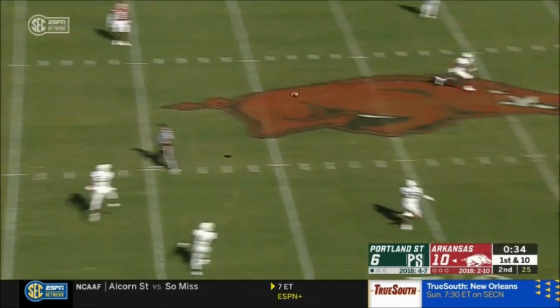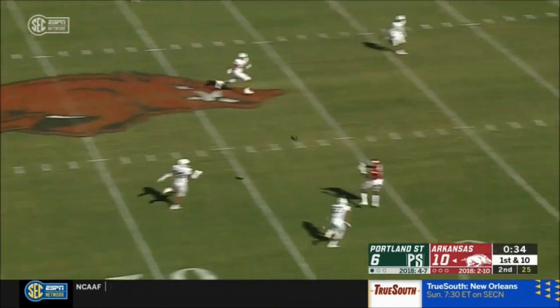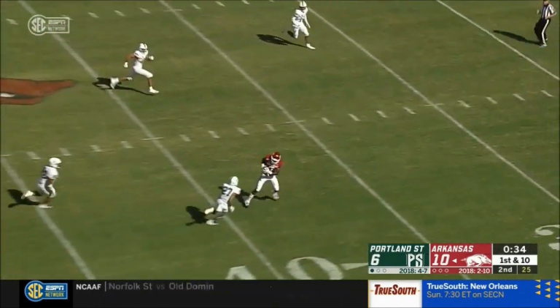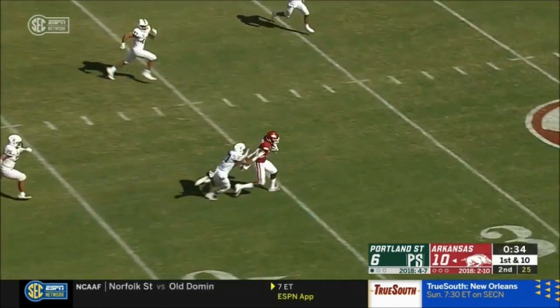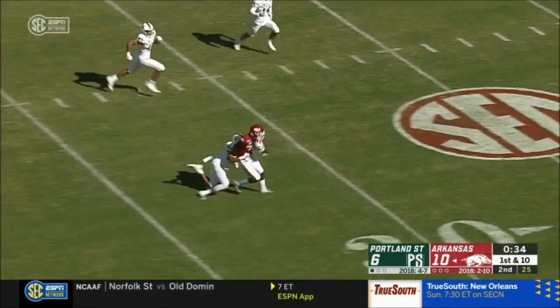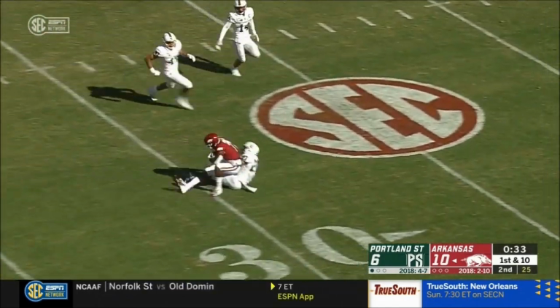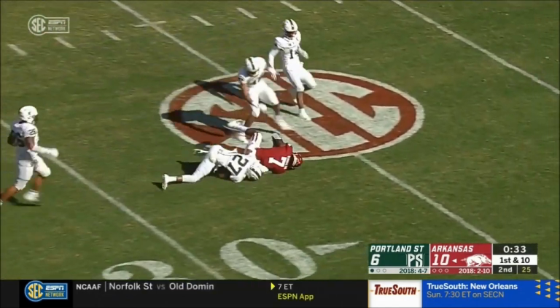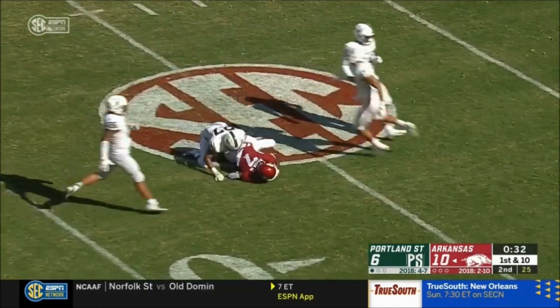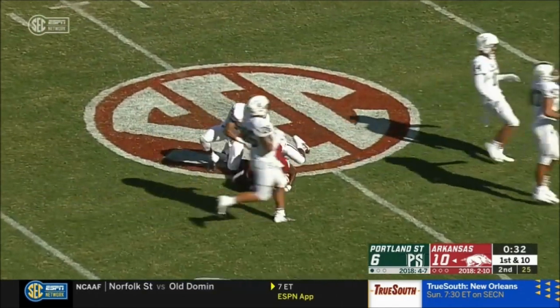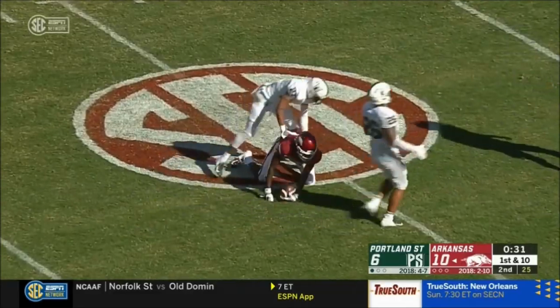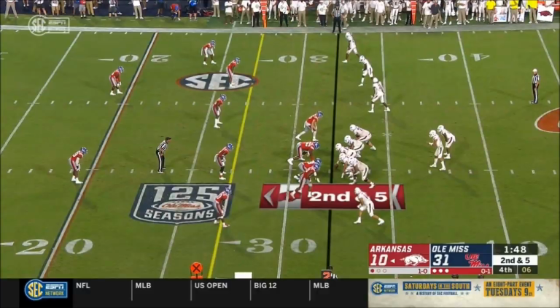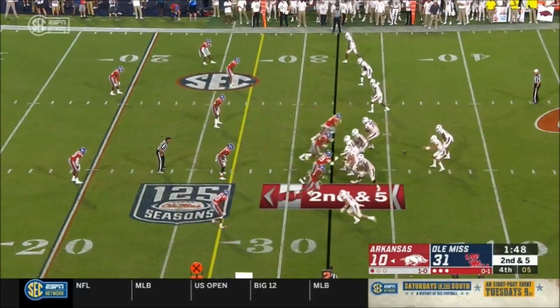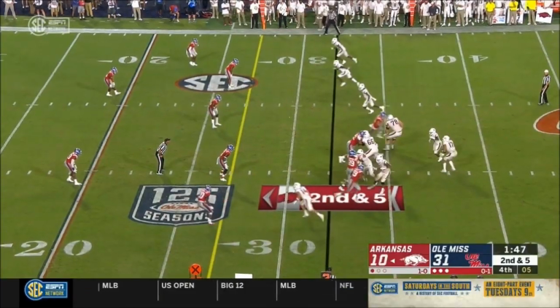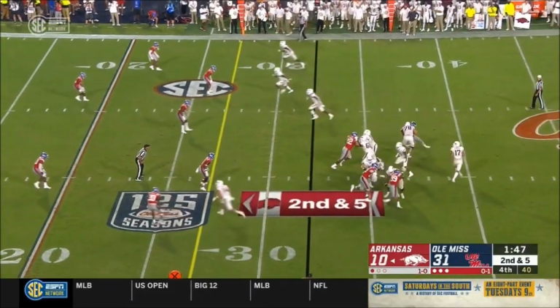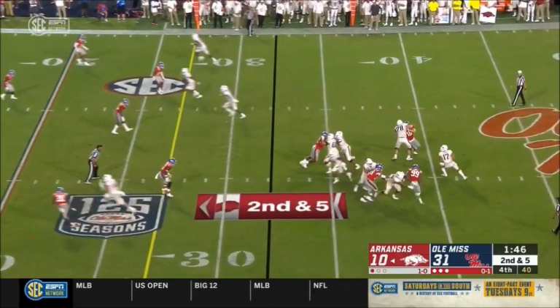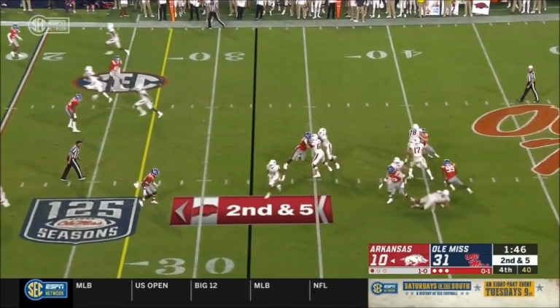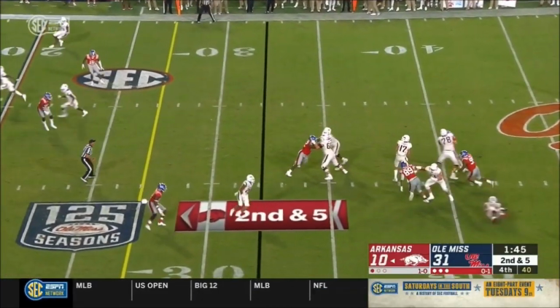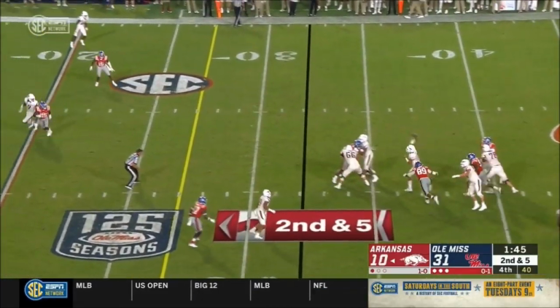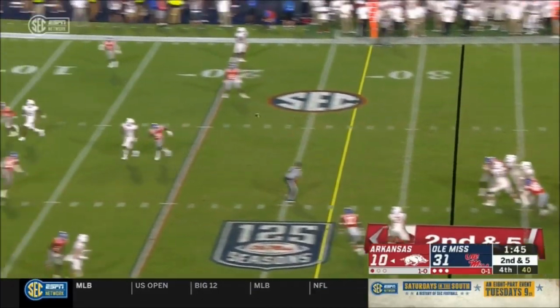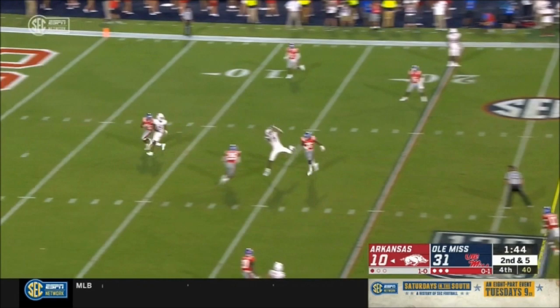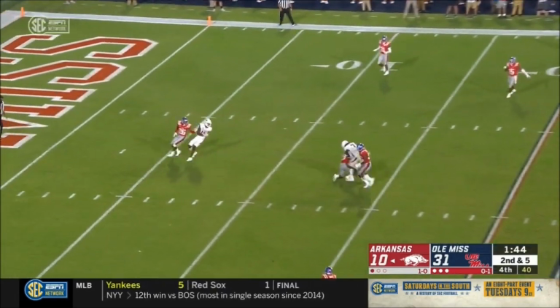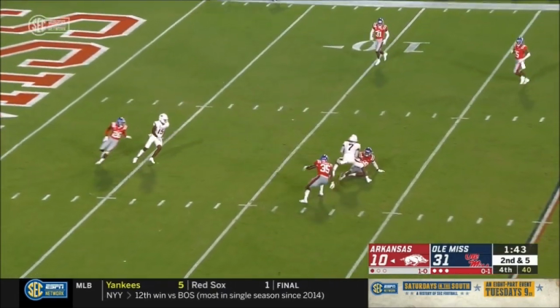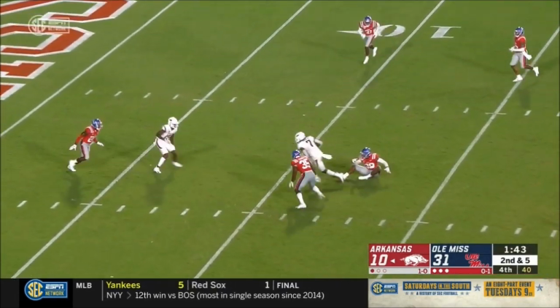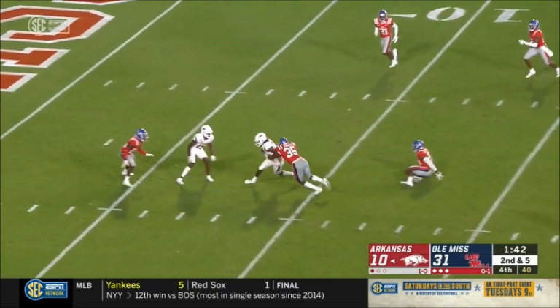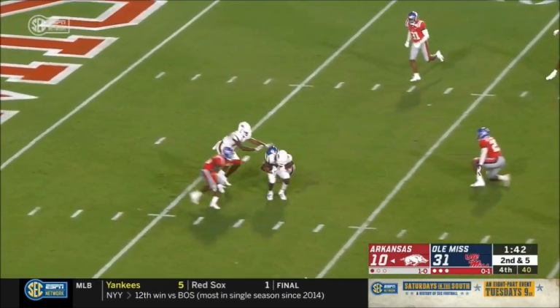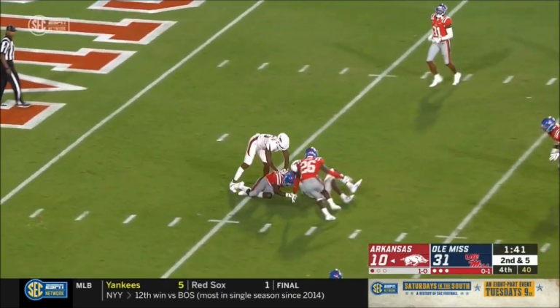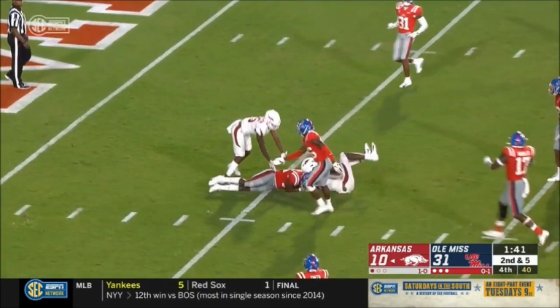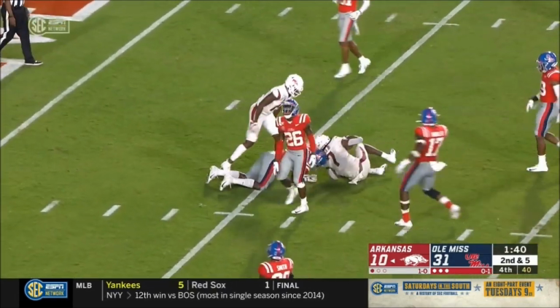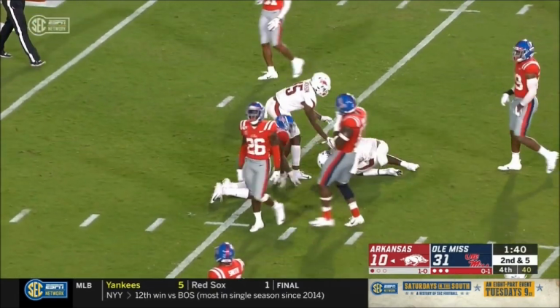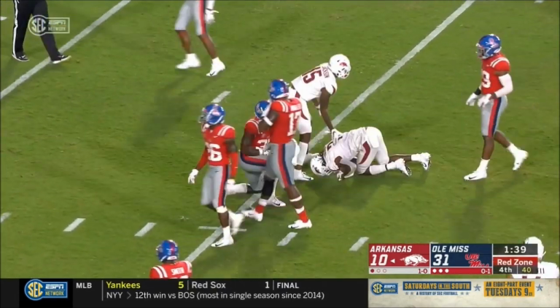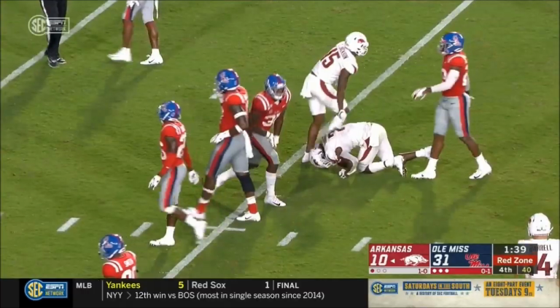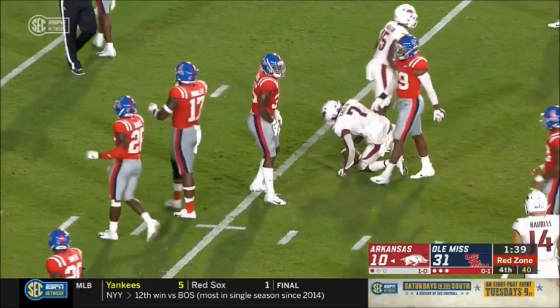Over the middle, as a man, Trey Knox inside the 30. Transferred out Ty Story now at Western Kentucky. Cole Kelly at Southeastern Louisiana. Completion over the middle, still running with it, is Trey Knox after taking a big lick.